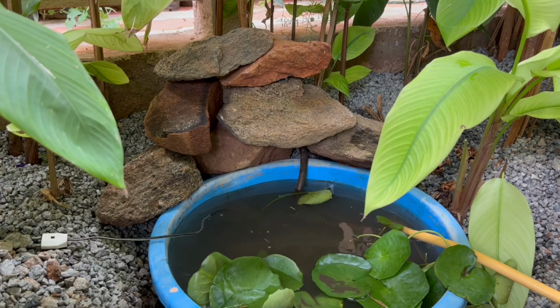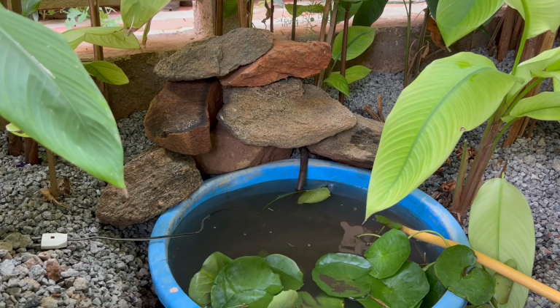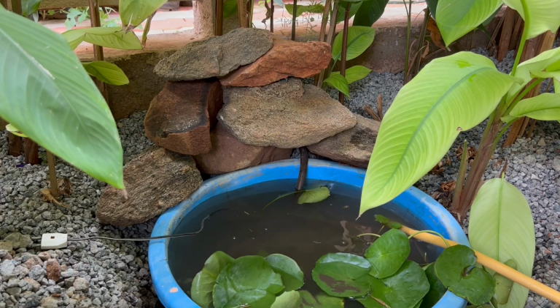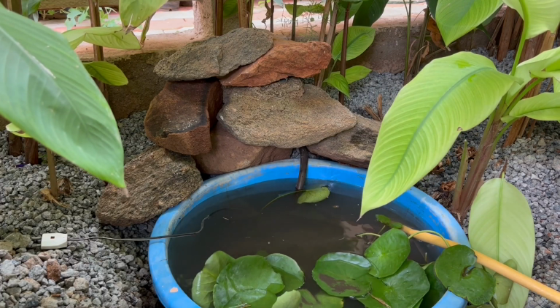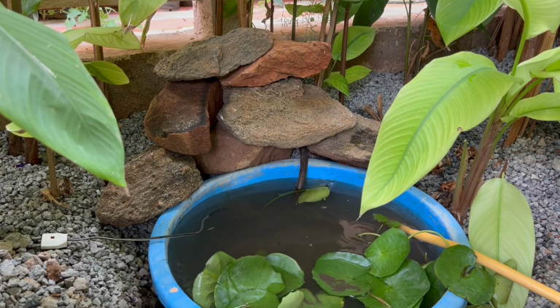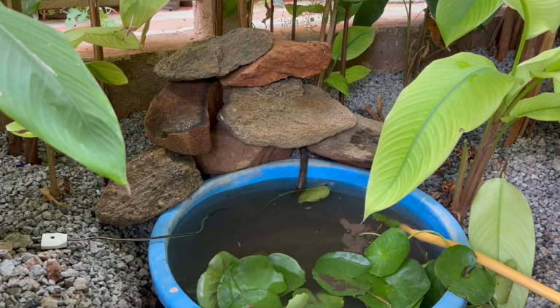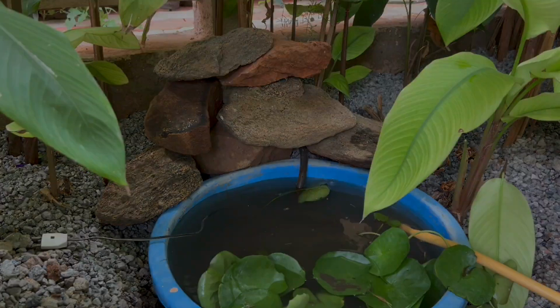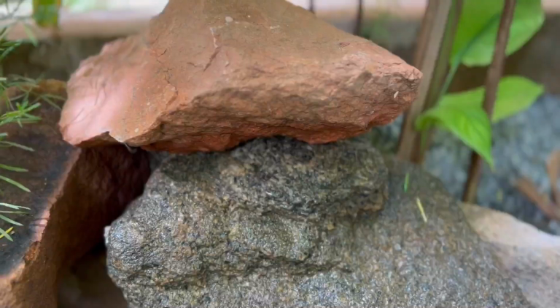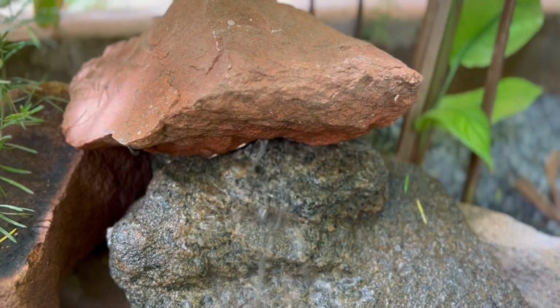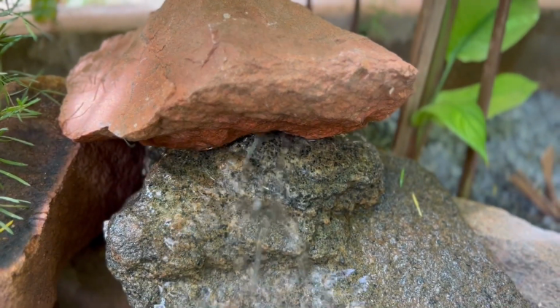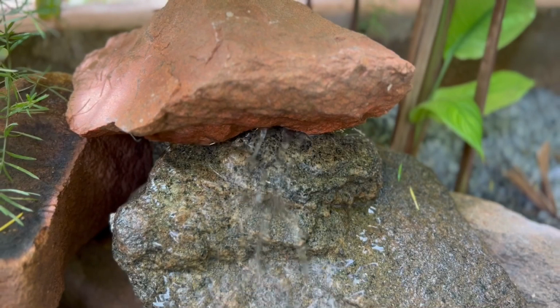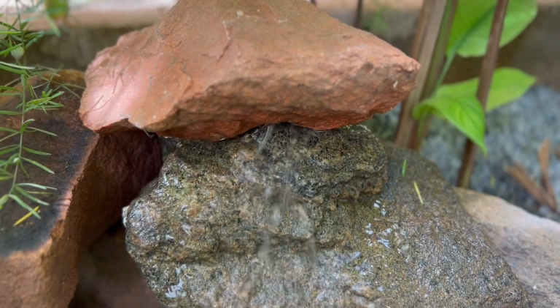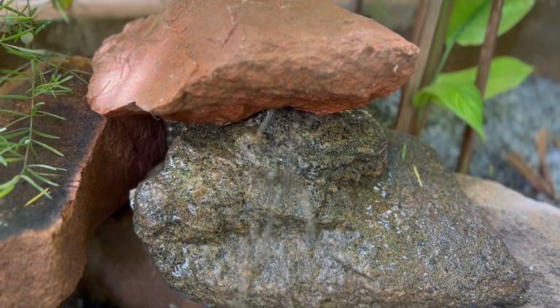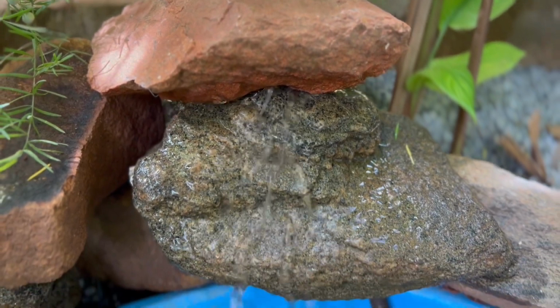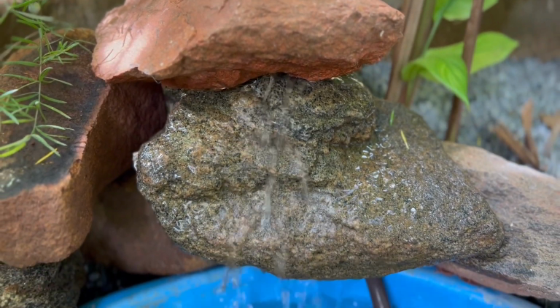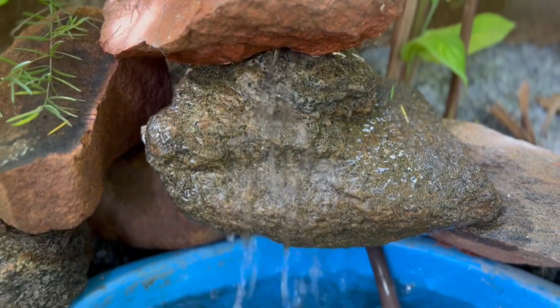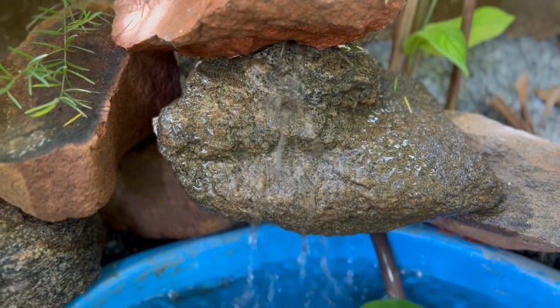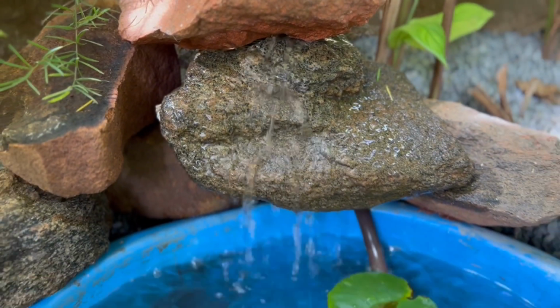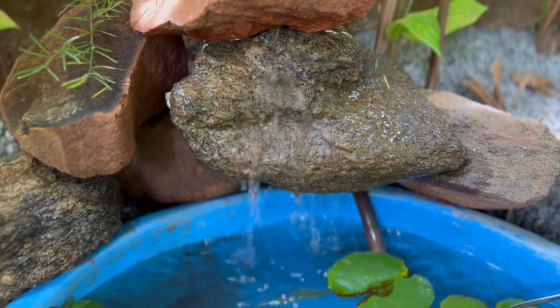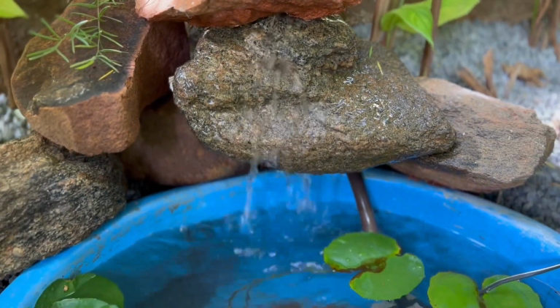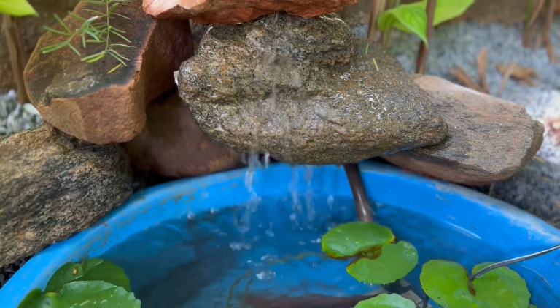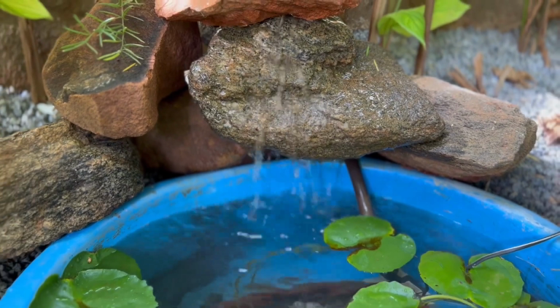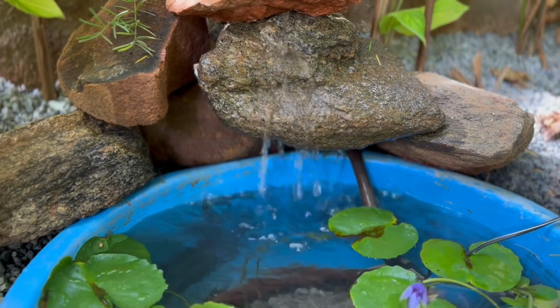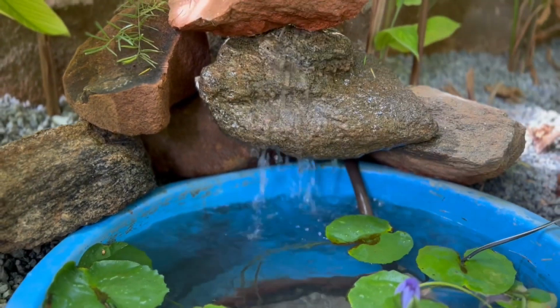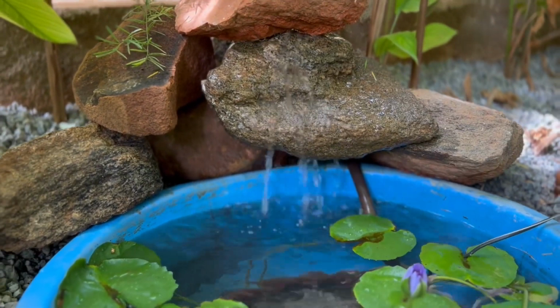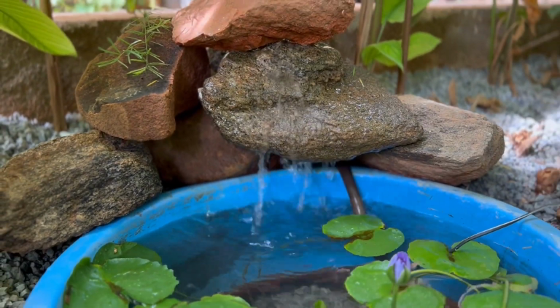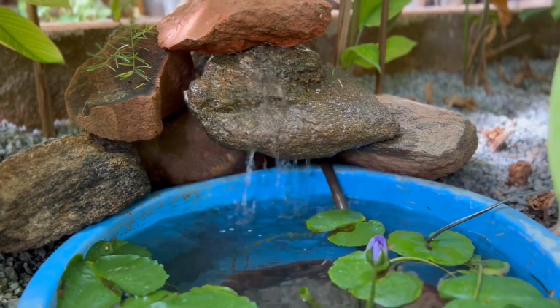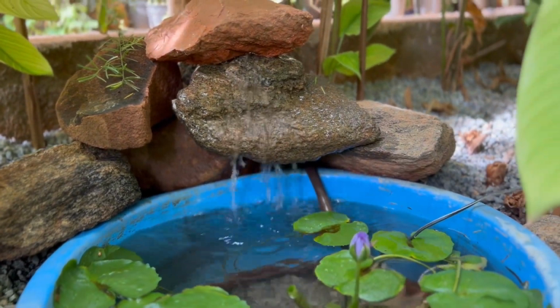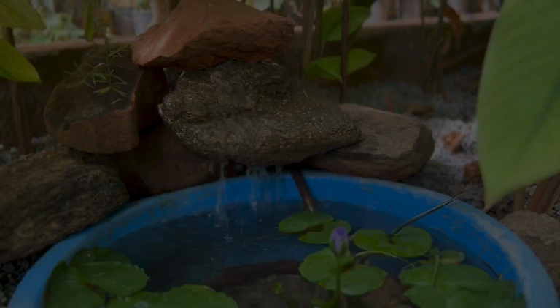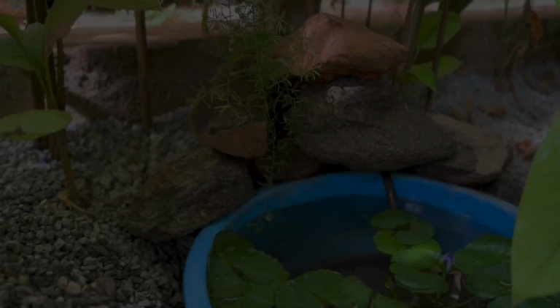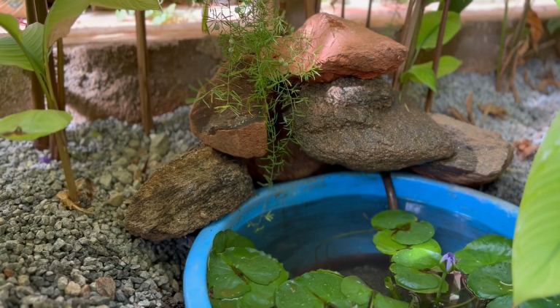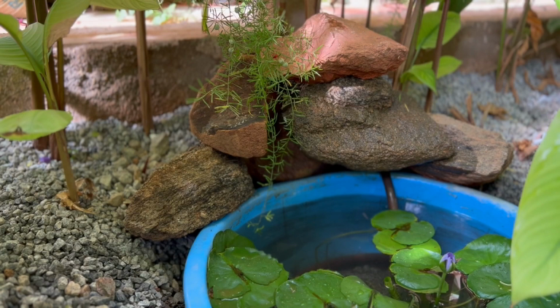Now let's fill in some water in the tub and let the soil and dirt settle down for some time. It's time to check if the water pump is working properly — perfect! It would have looked even more beautiful if more stones were added to give it more height.